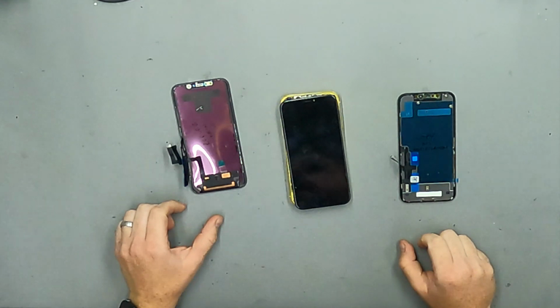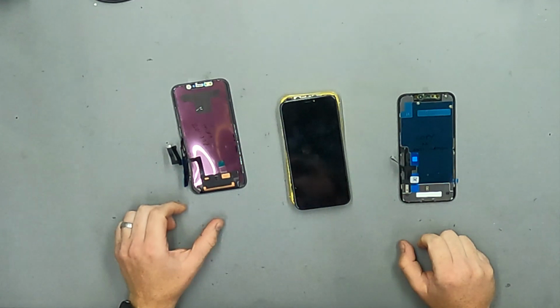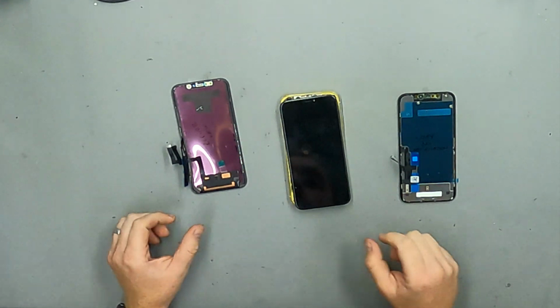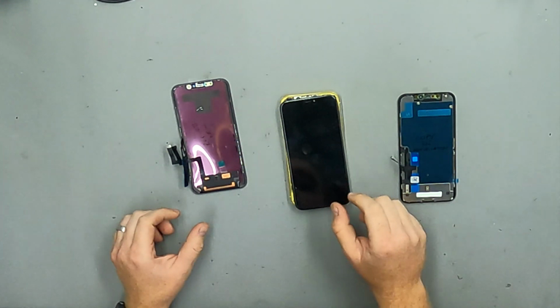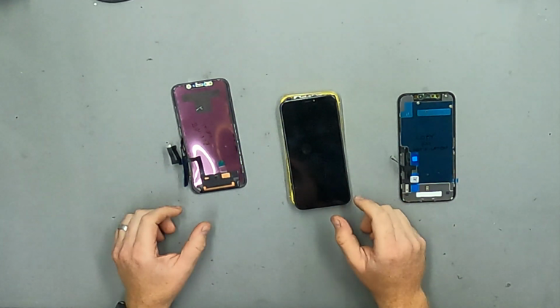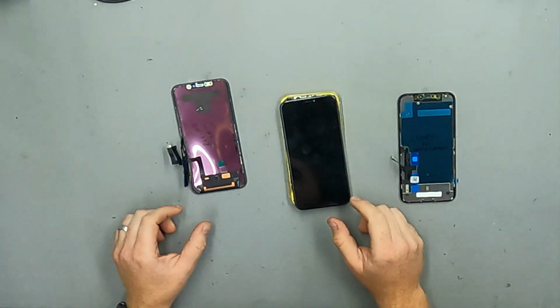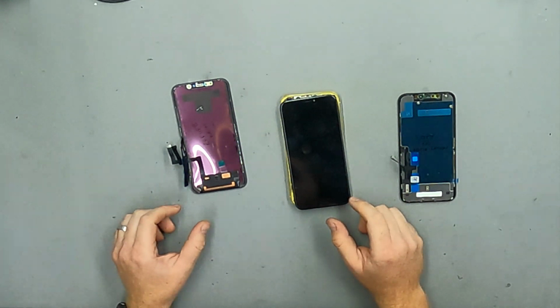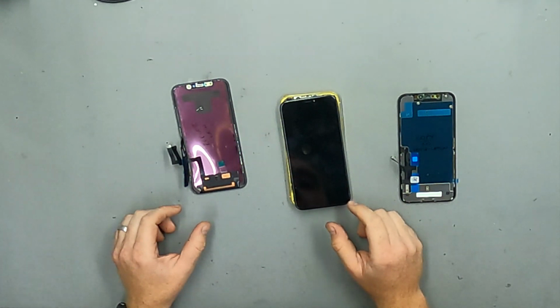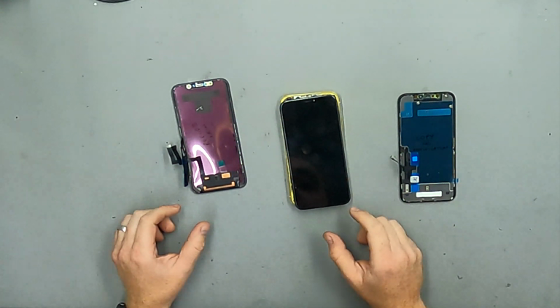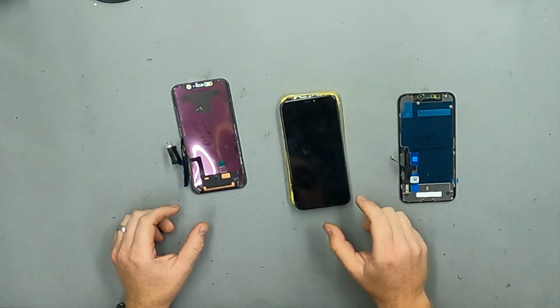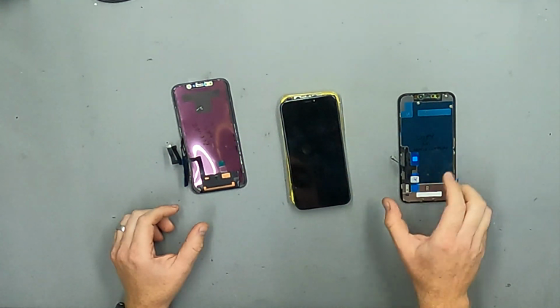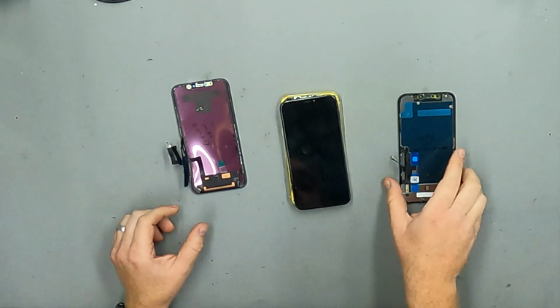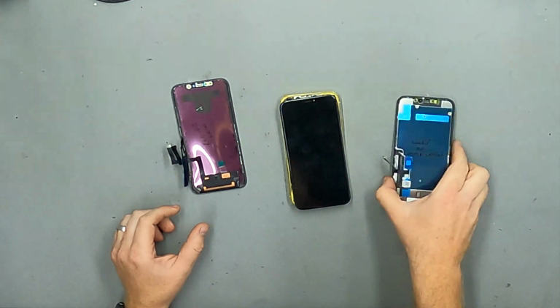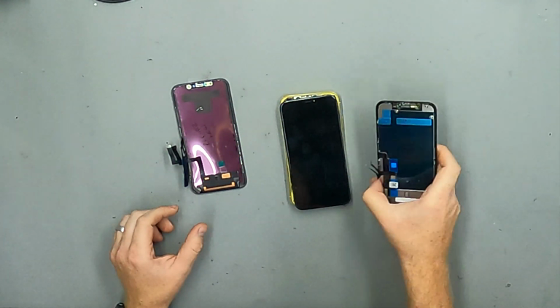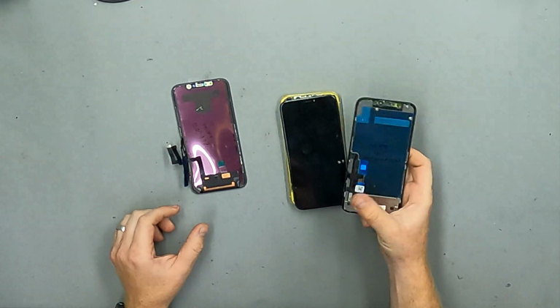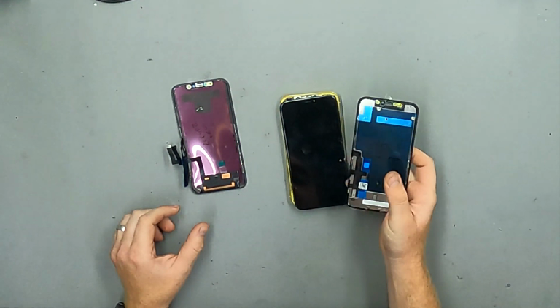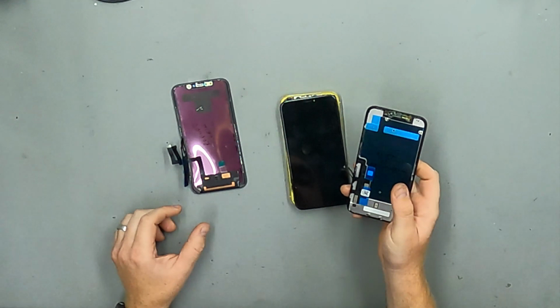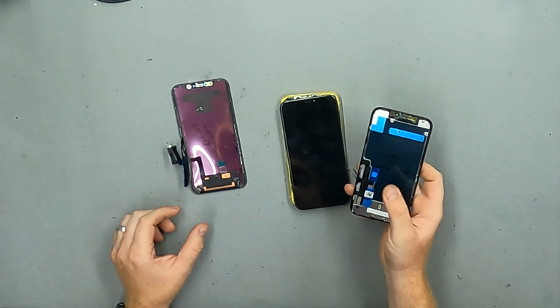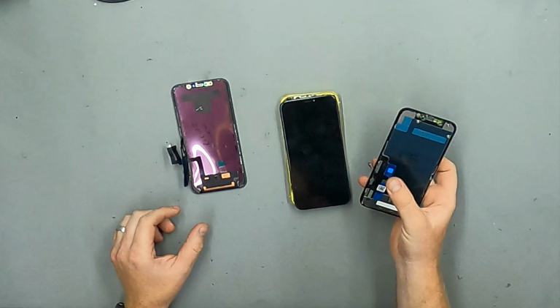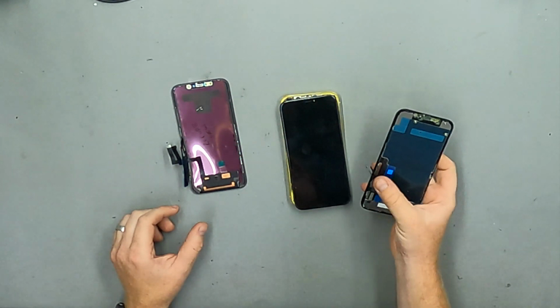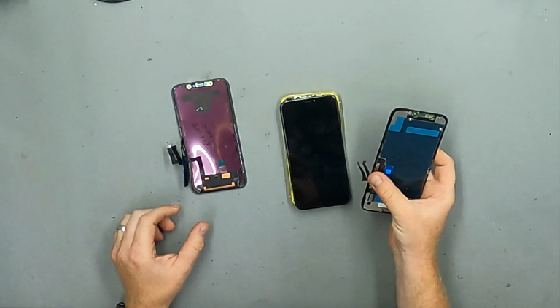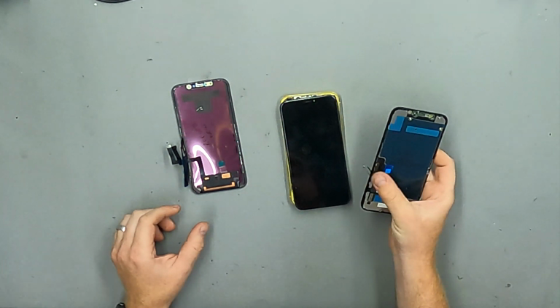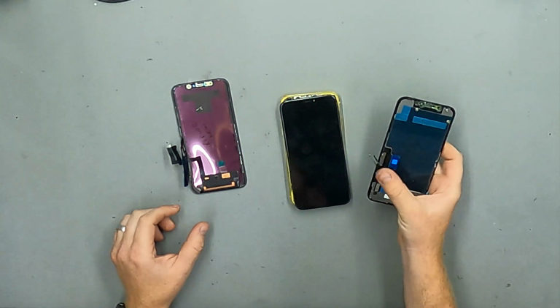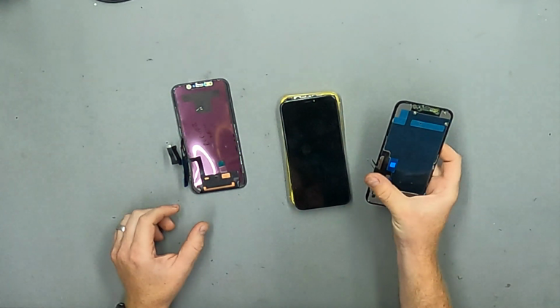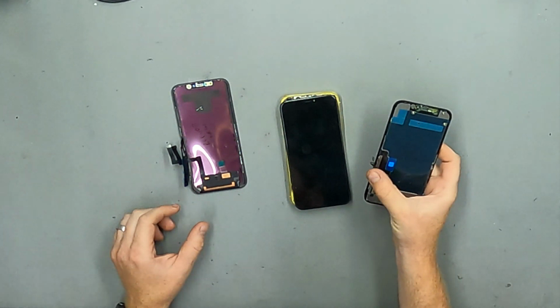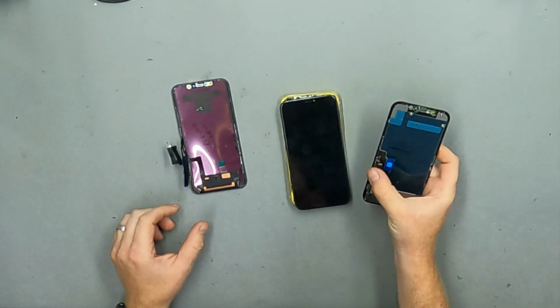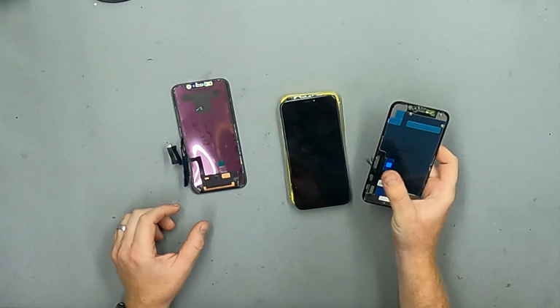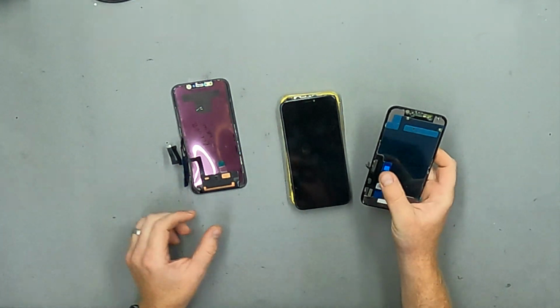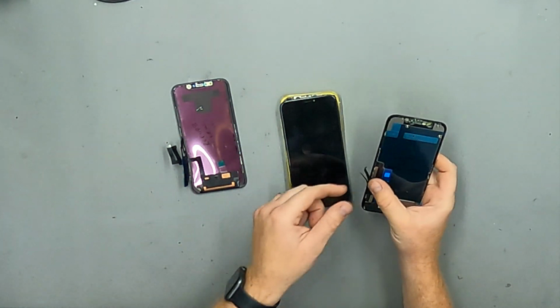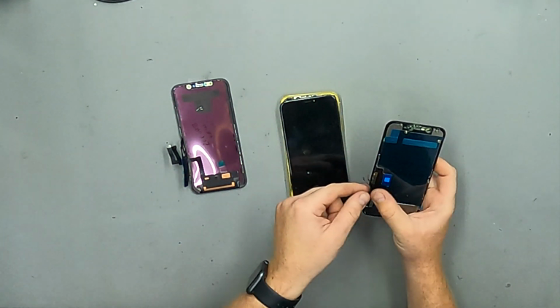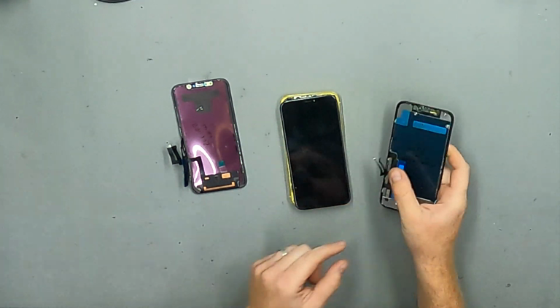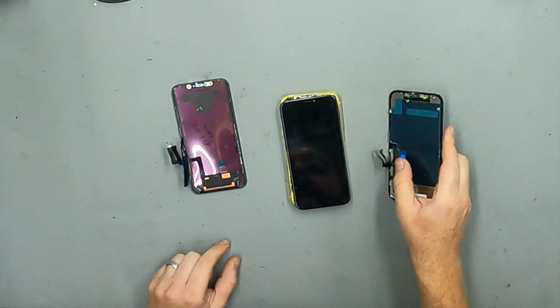Hello, today I'd like to take a quick look at the aftermarket screens that show no notification on iOS 13 and iOS 14 for the iPhone 11.